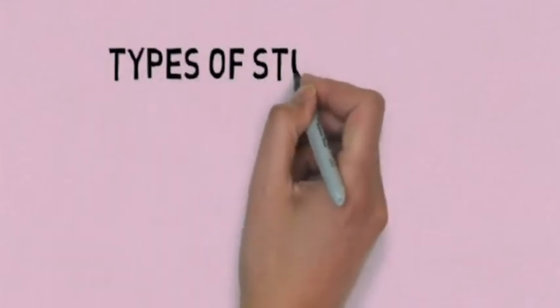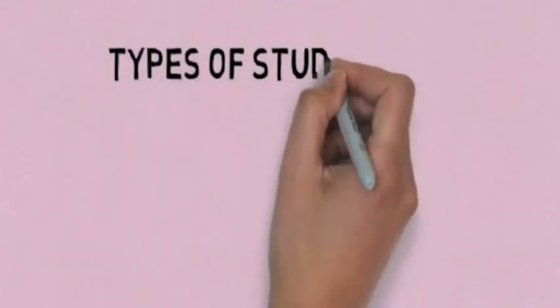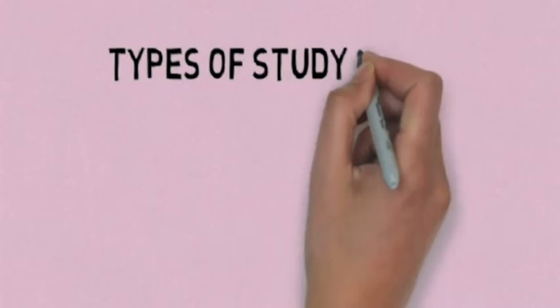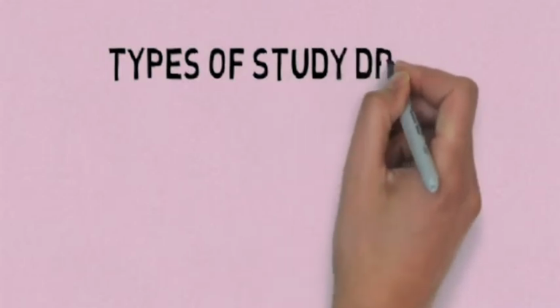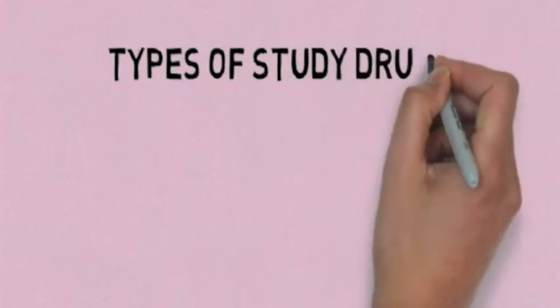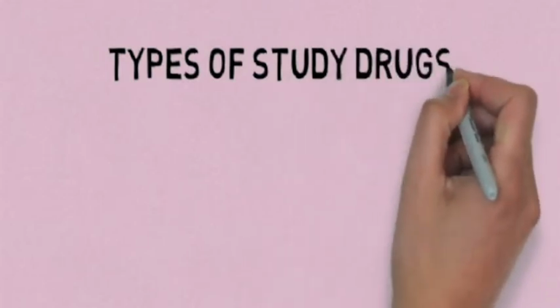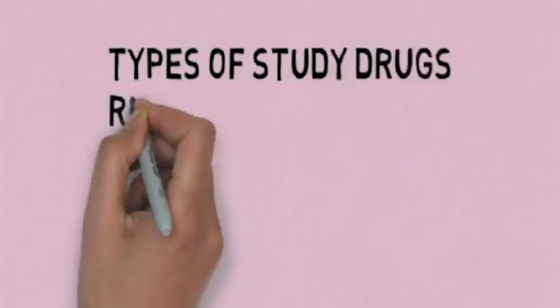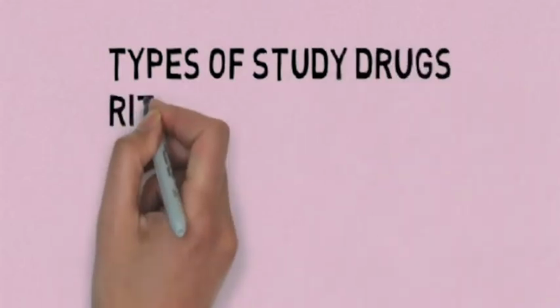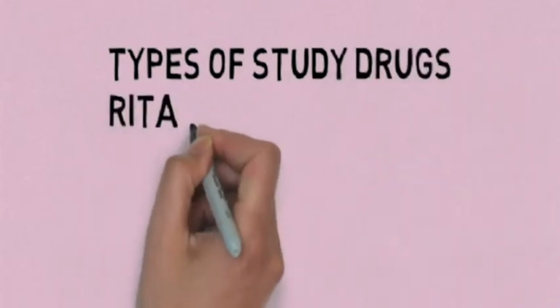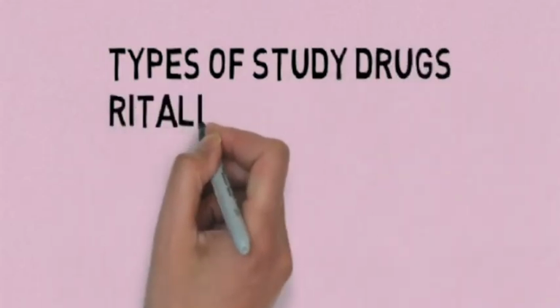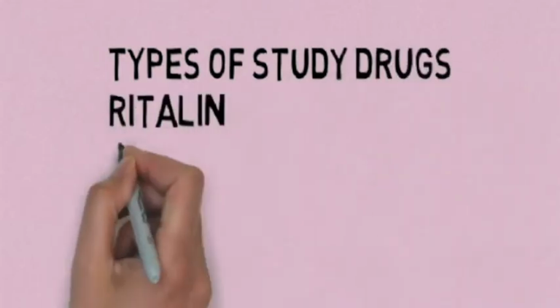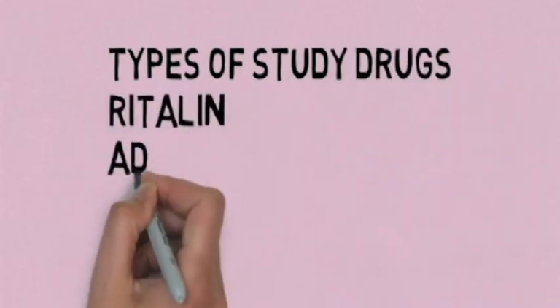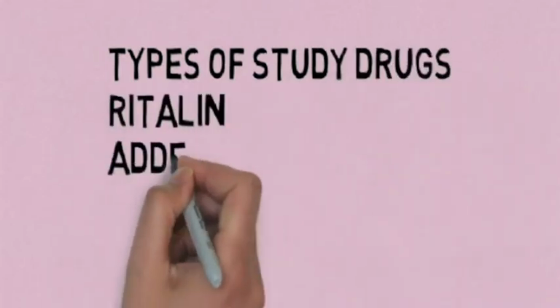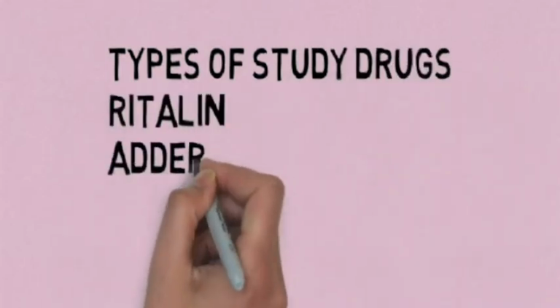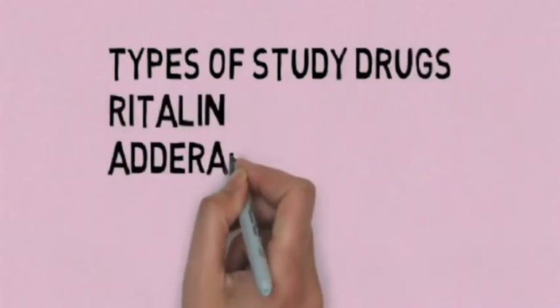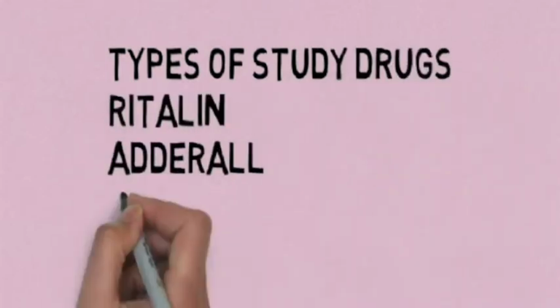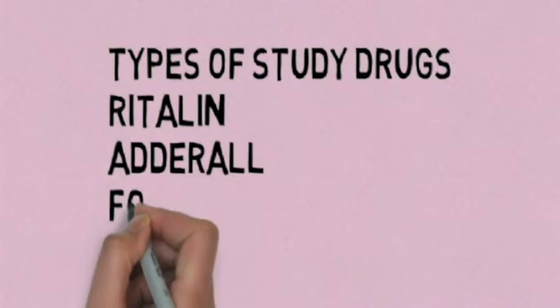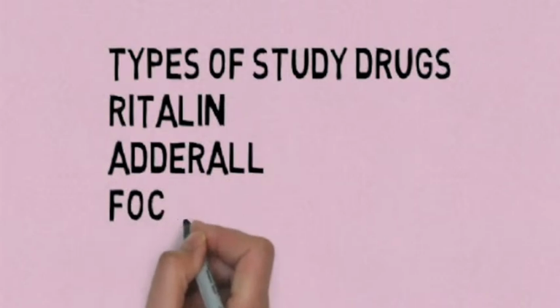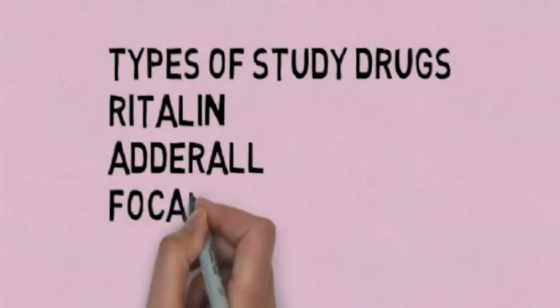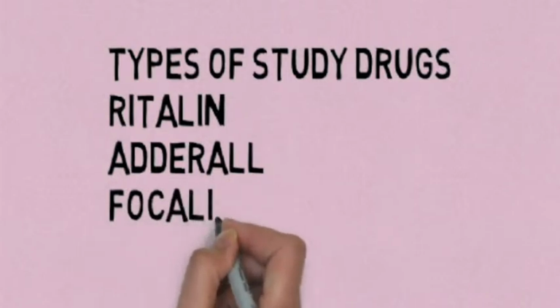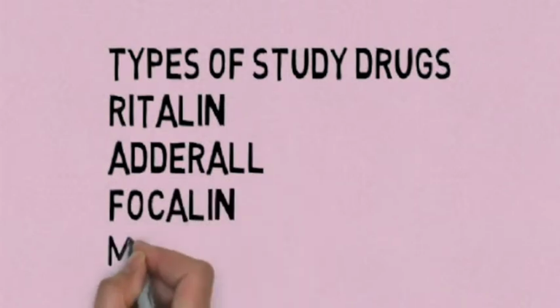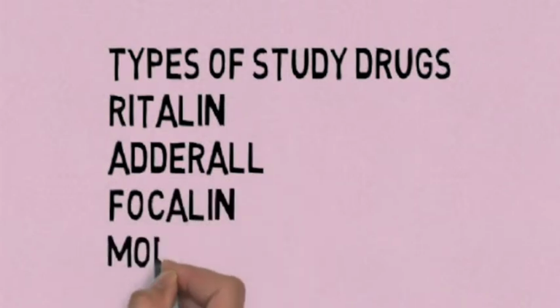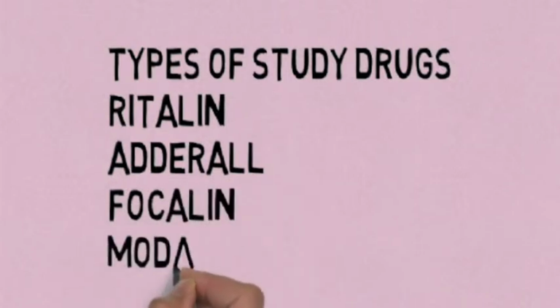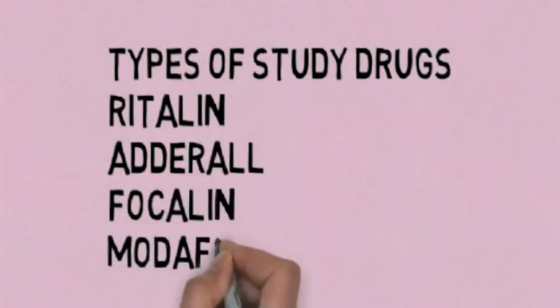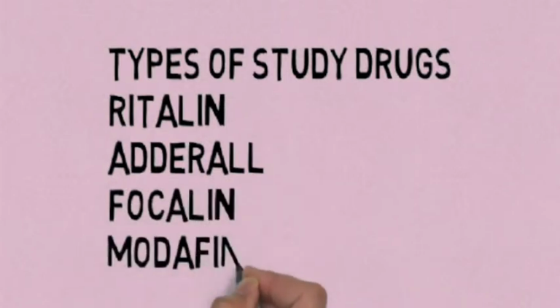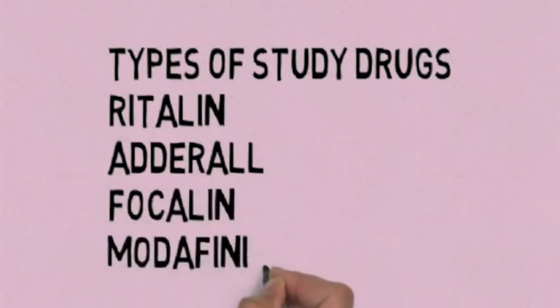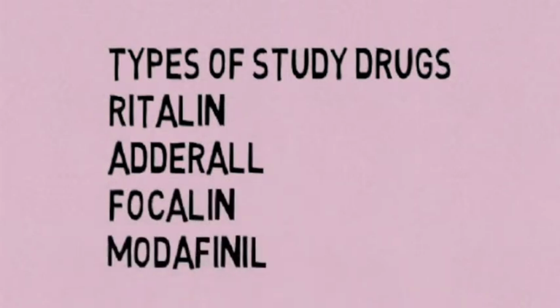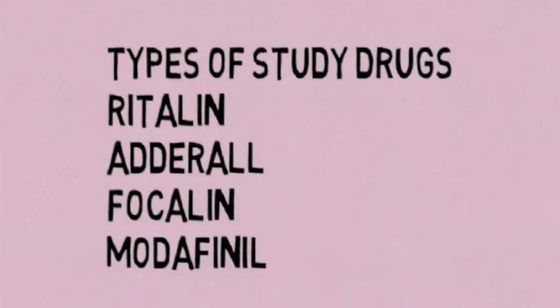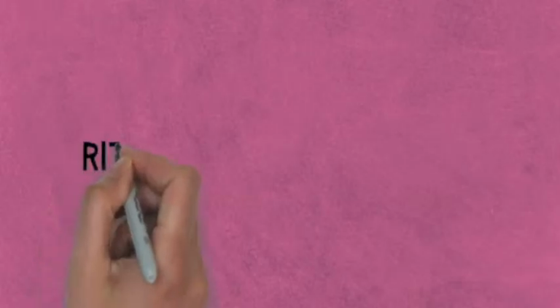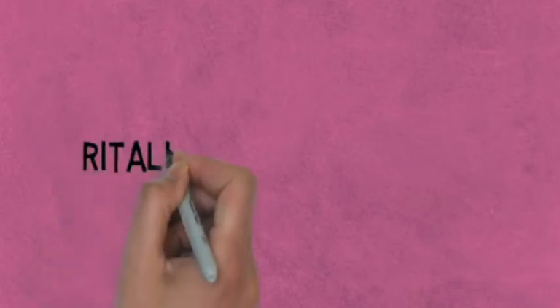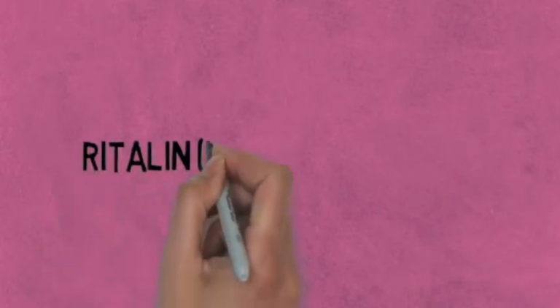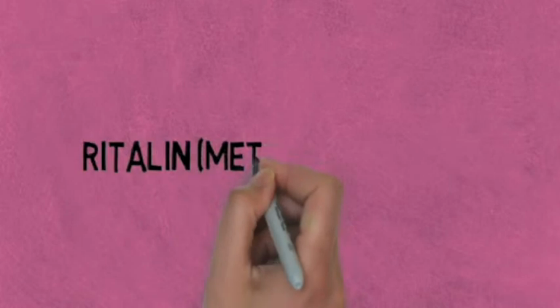There are many types of study drugs out there, including Ritalin, Adderall, Vyvanse, and Modafinil, just to name a few. However, this video will focus specifically on Ritalin, also known as methylphenidate.